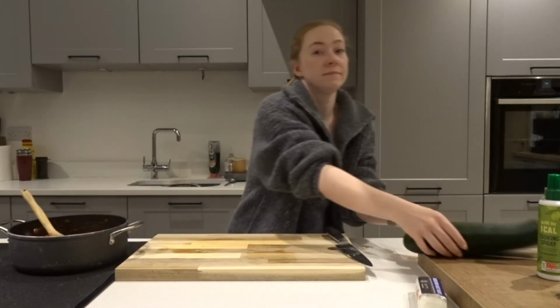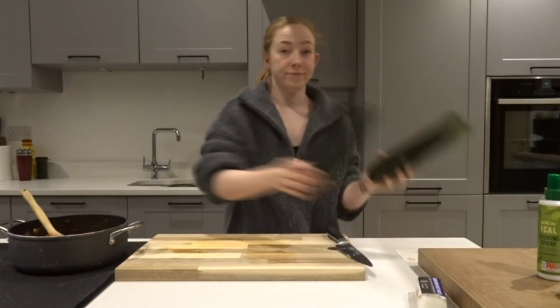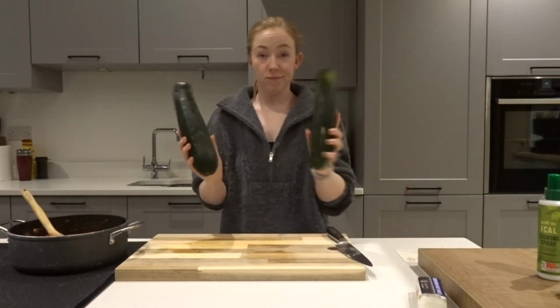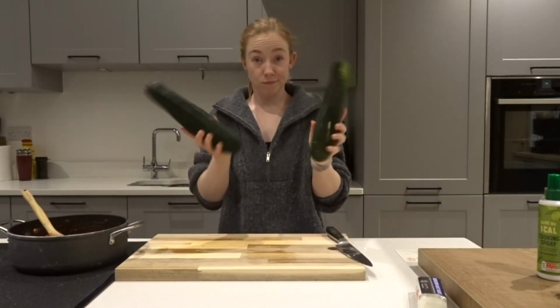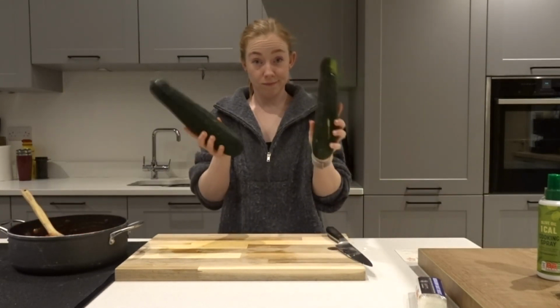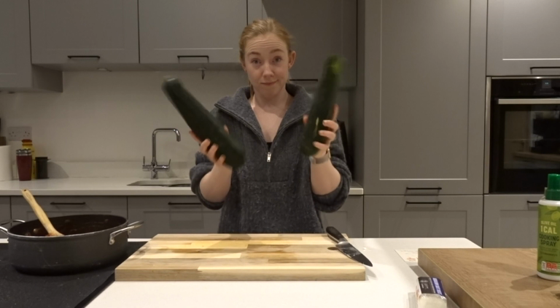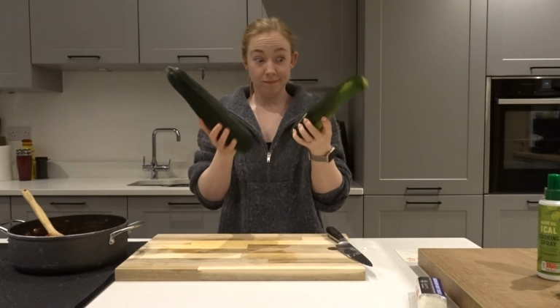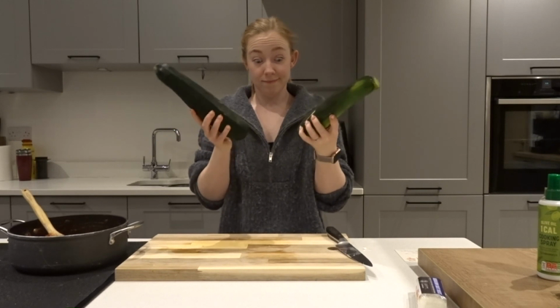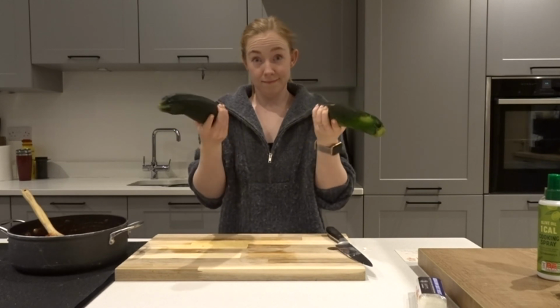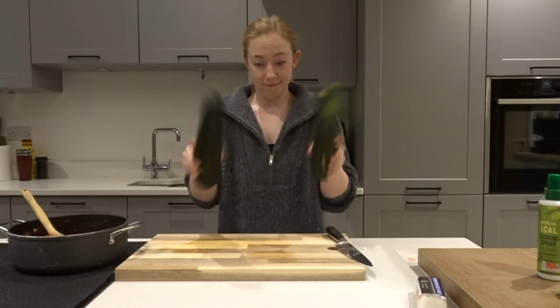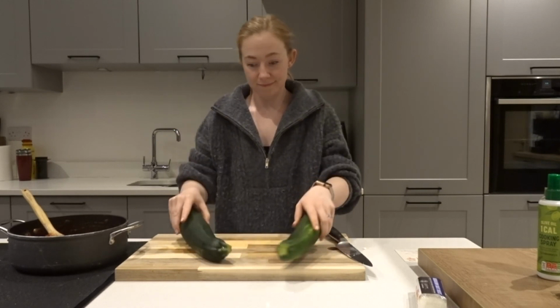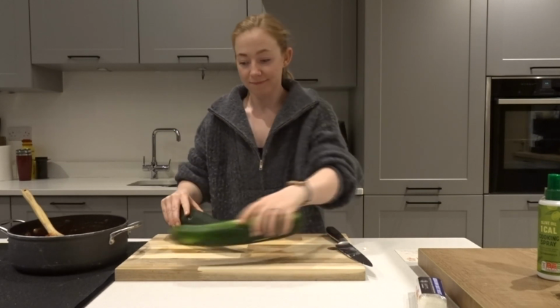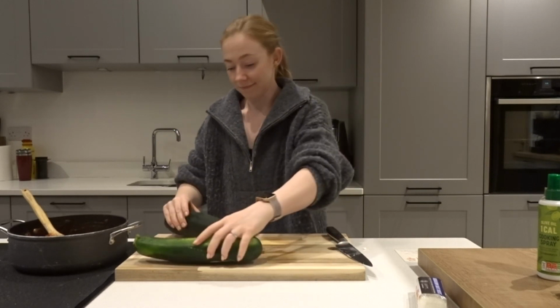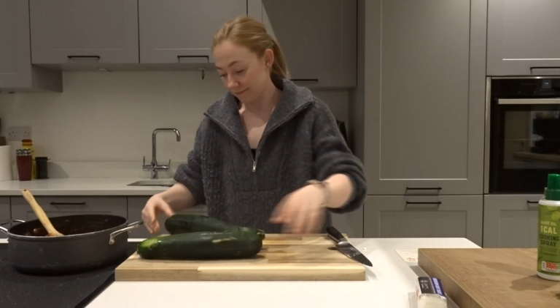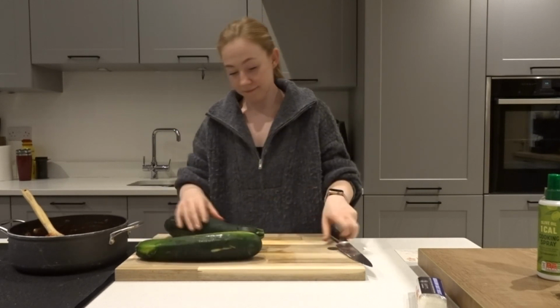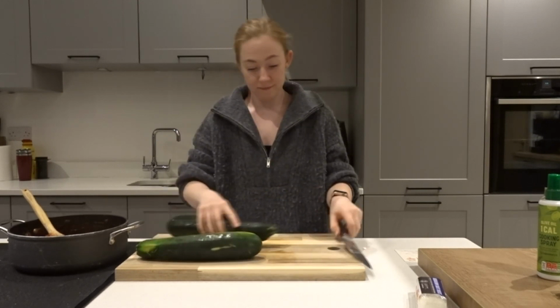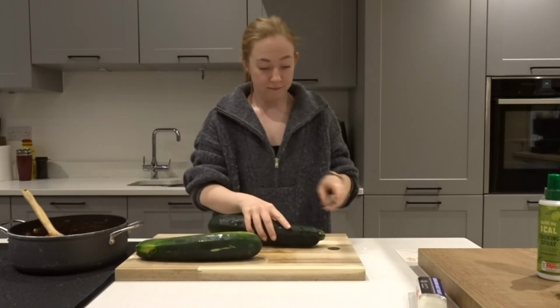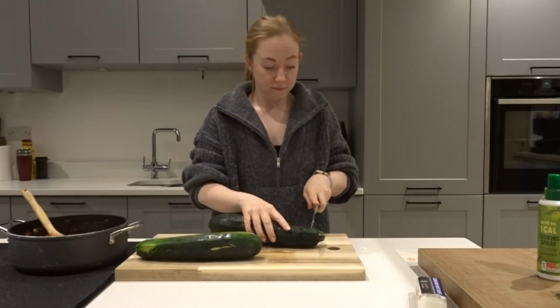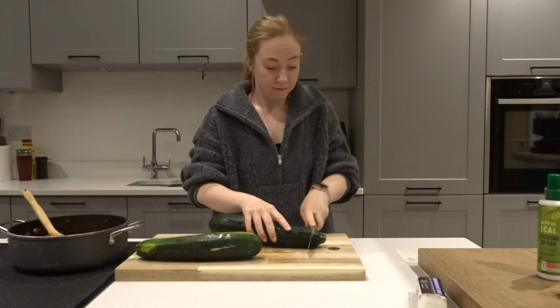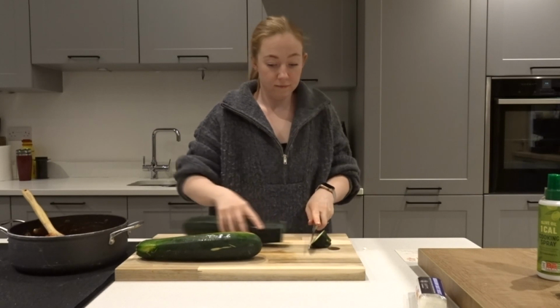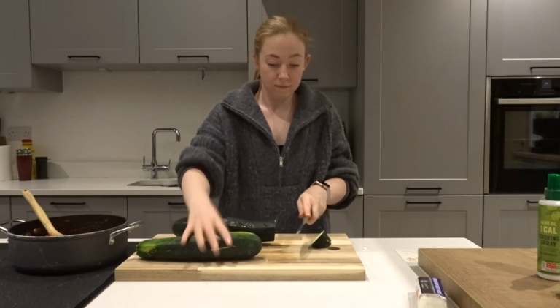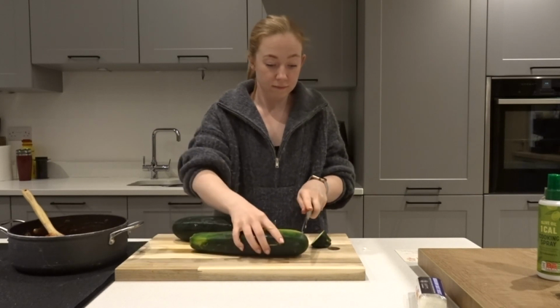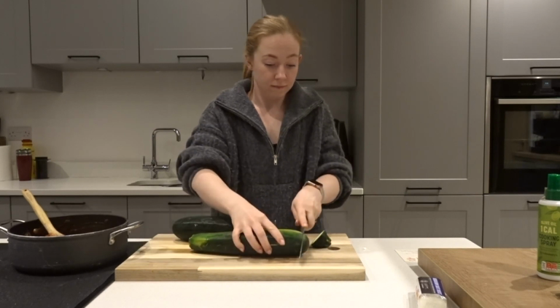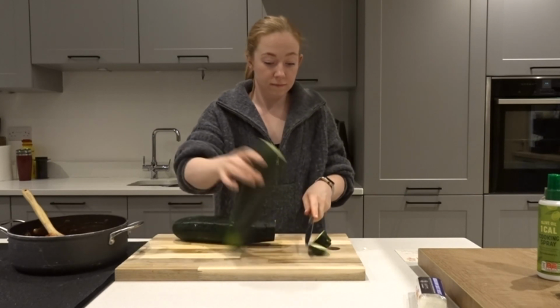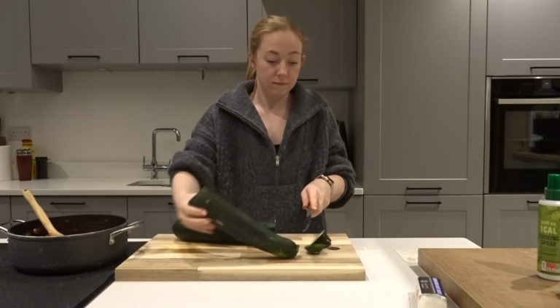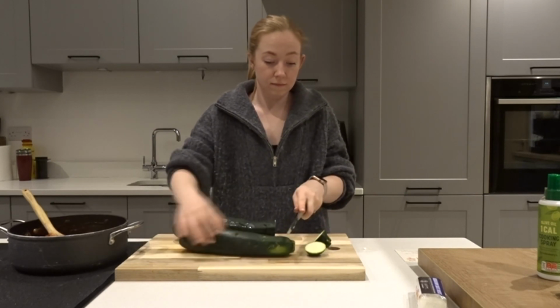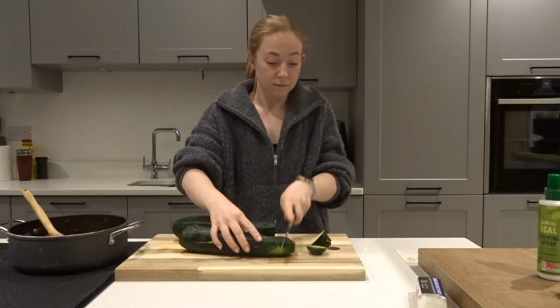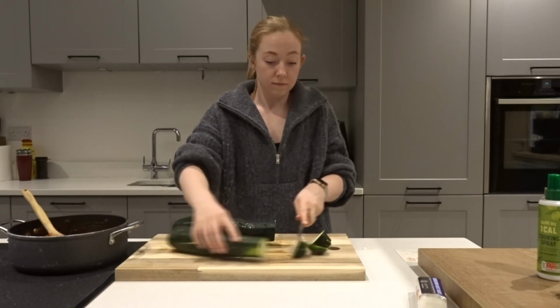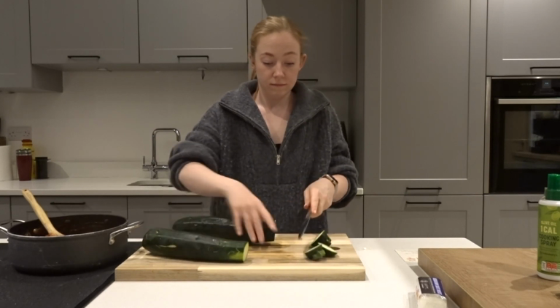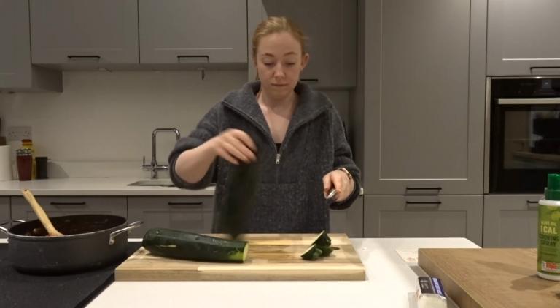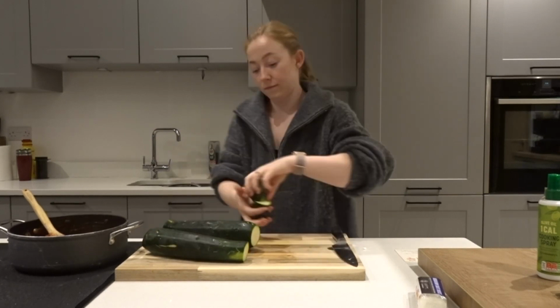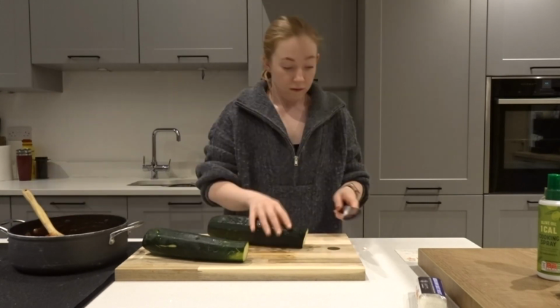Next, take these two rather large courgettes — you probably don't need all of them — and we're going to slice them nice and thin into discs to go on the top of our ratatouille.